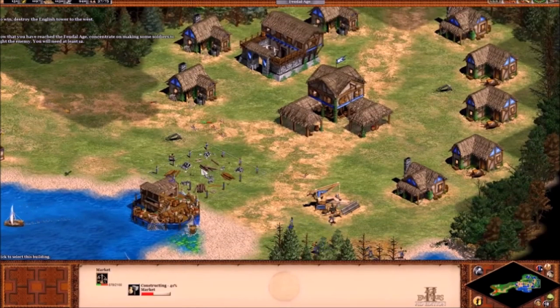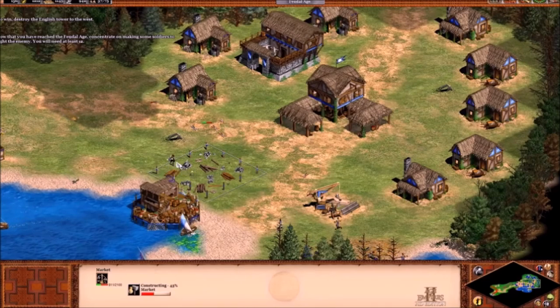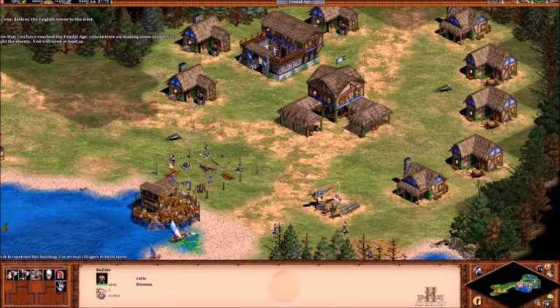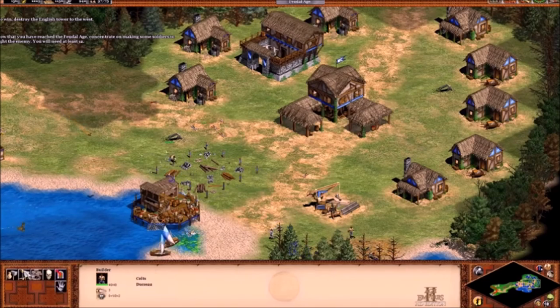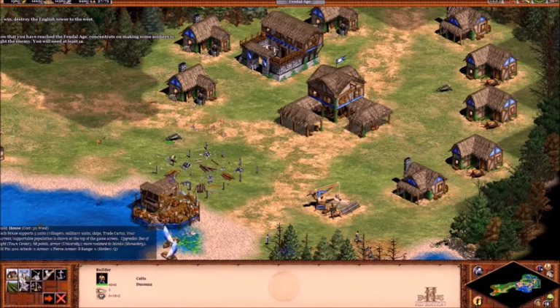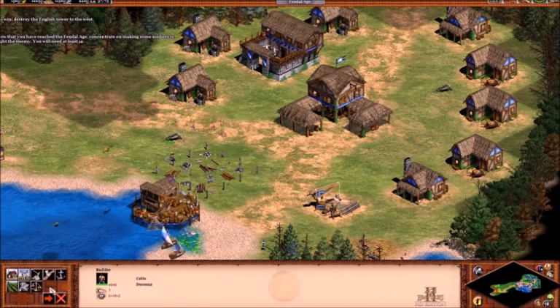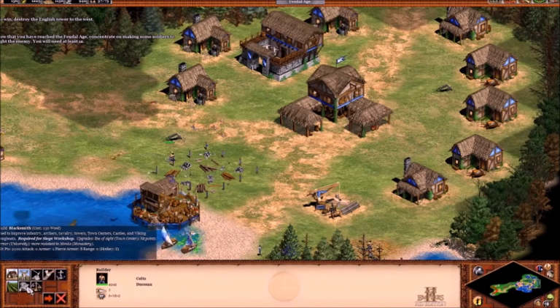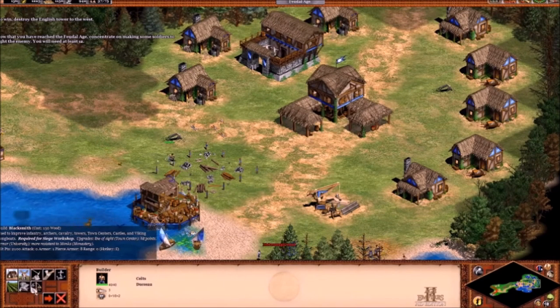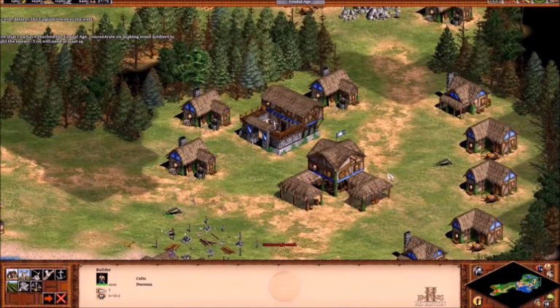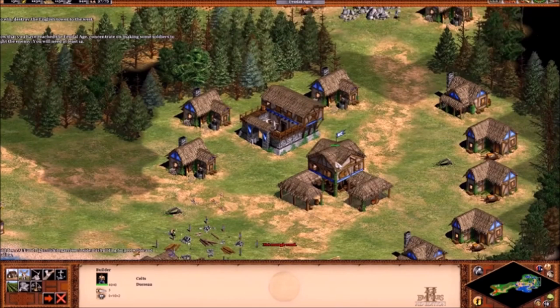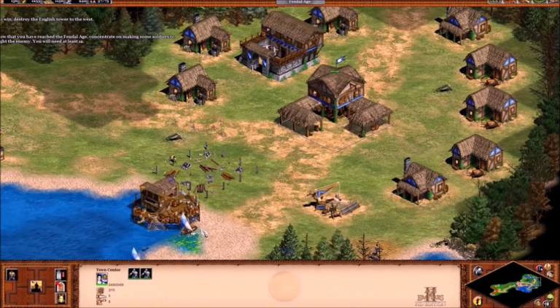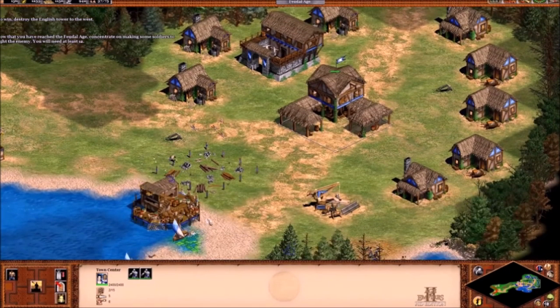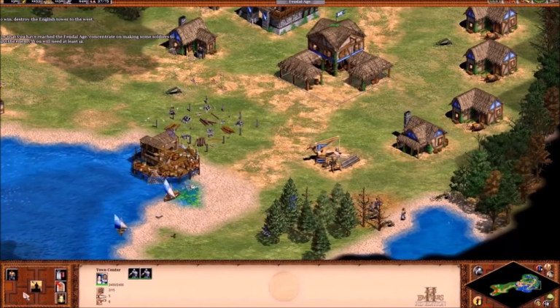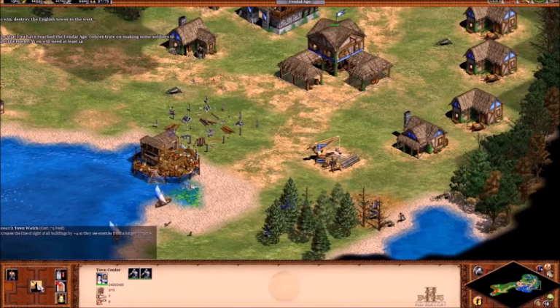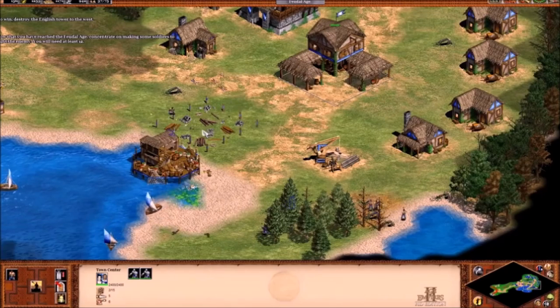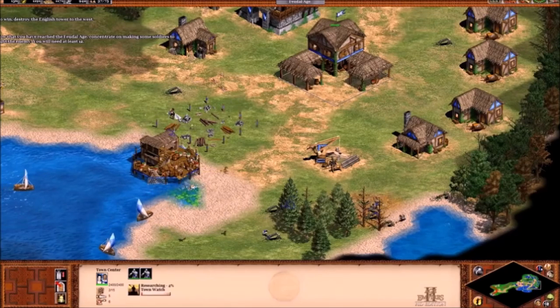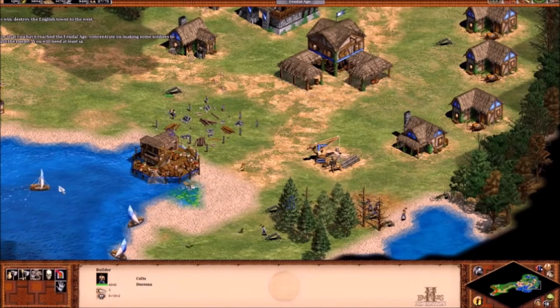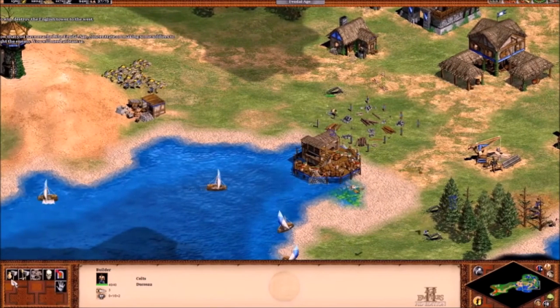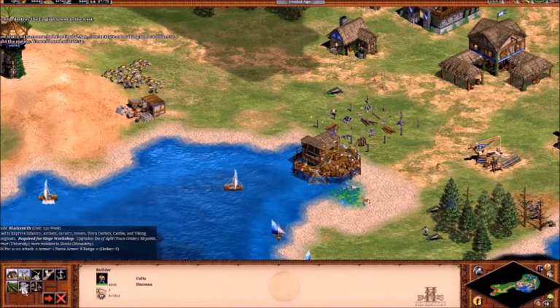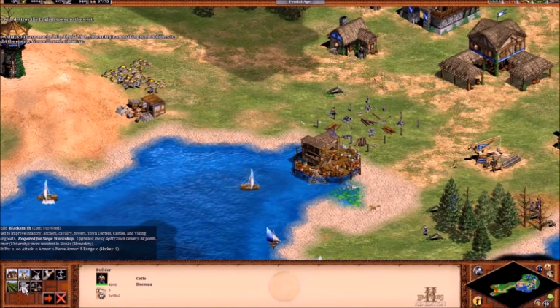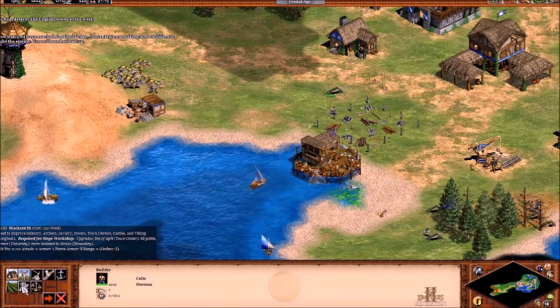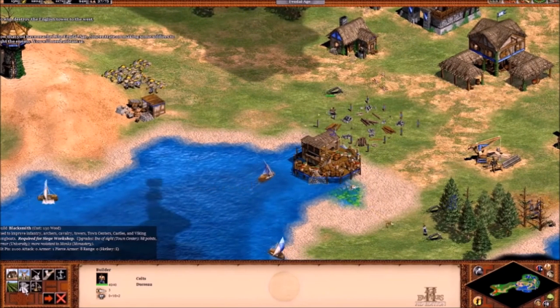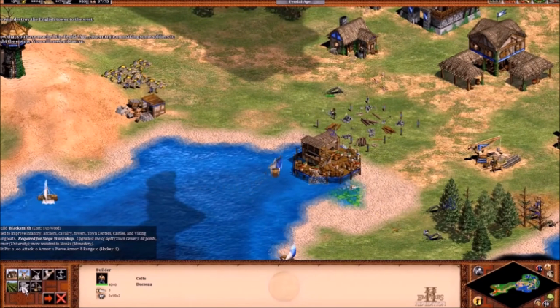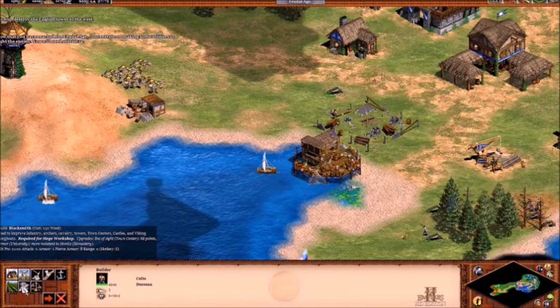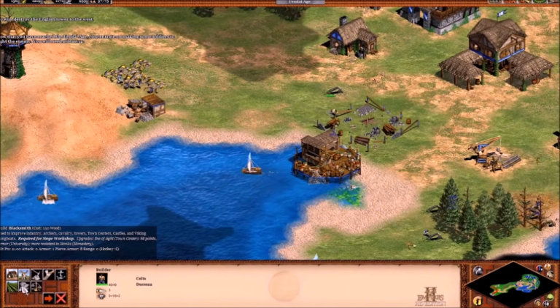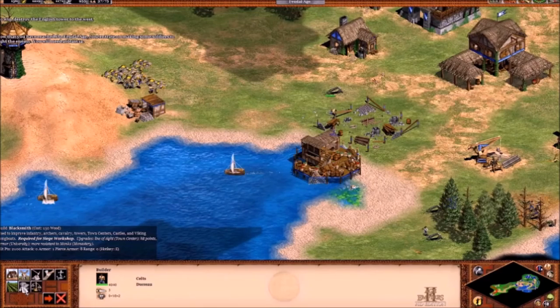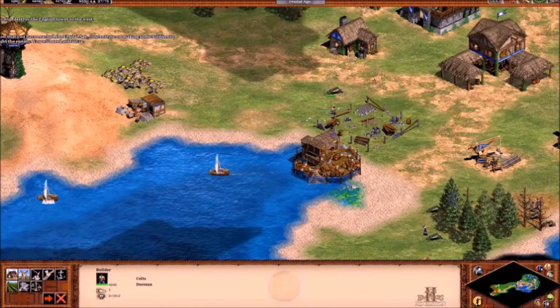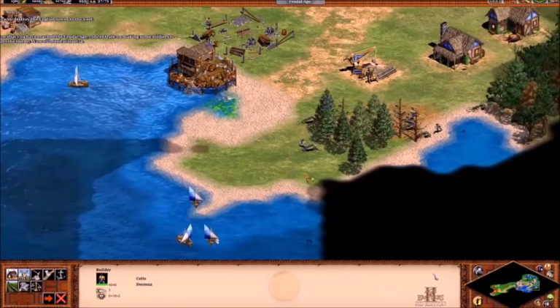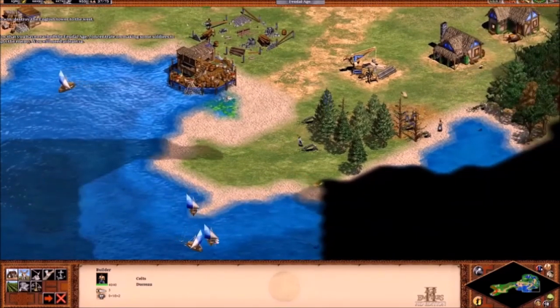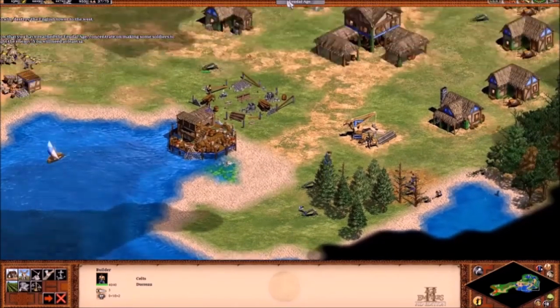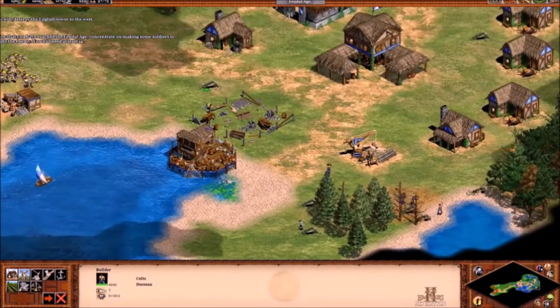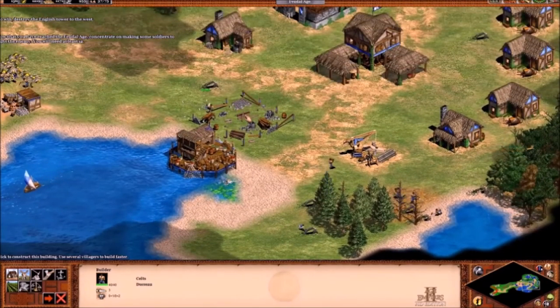My friend said that this map is not very worthy of being called Stirling, because it was the Stirling Bridge — wasn't it? And there's no bridge in this game, although bridges do exist in Age of Empires. I guess they didn't feel like making it the Battle of Stirling Bridge or whatnot.